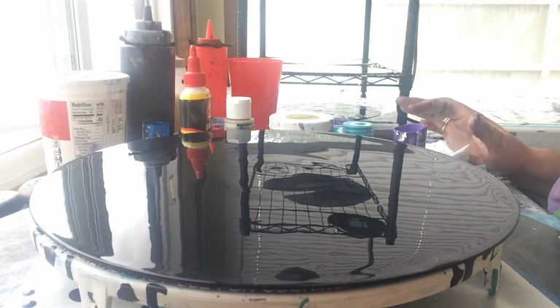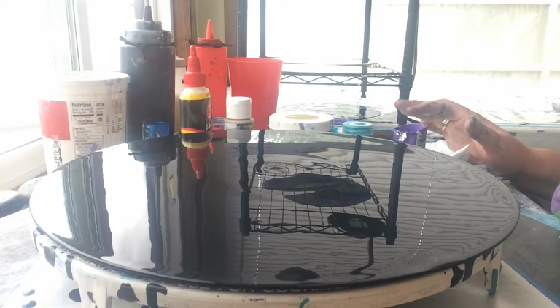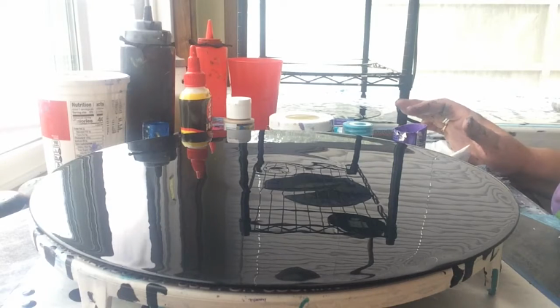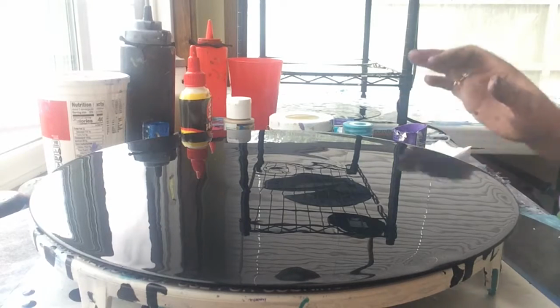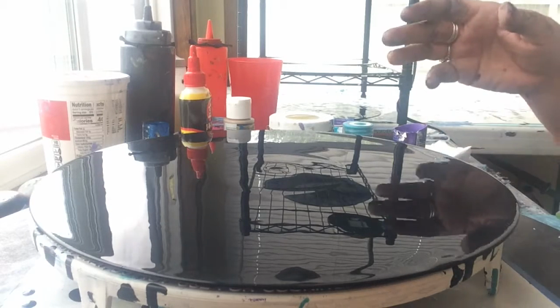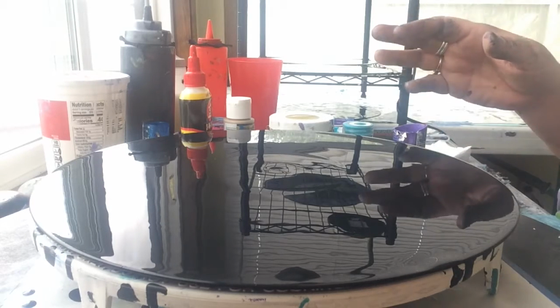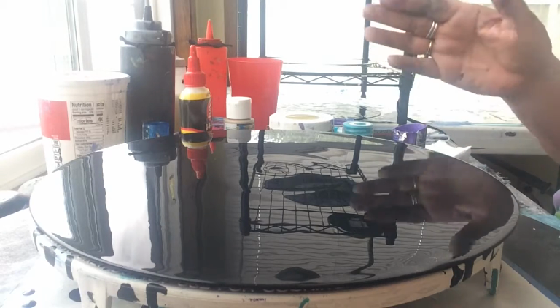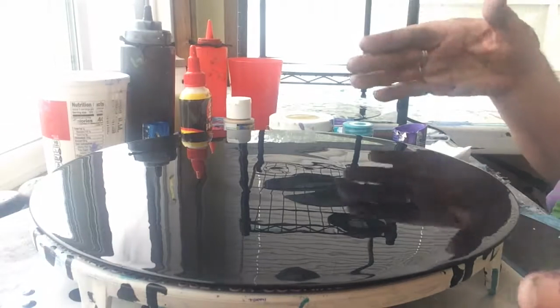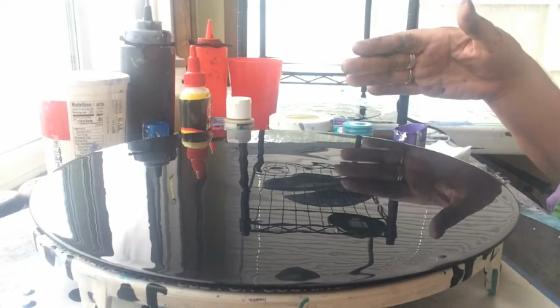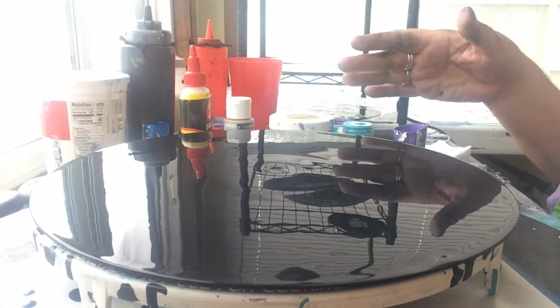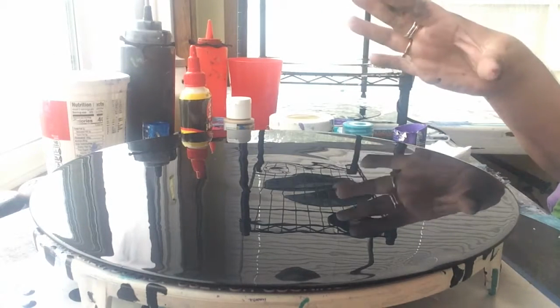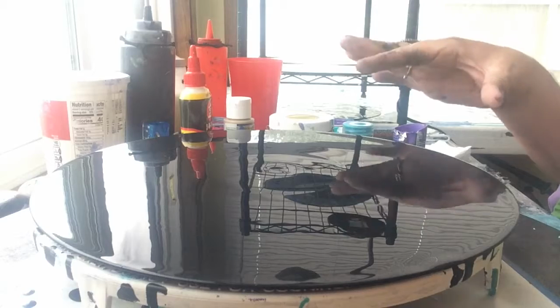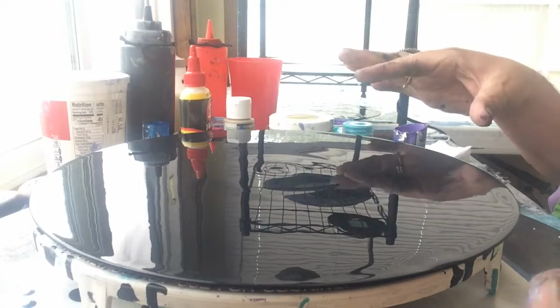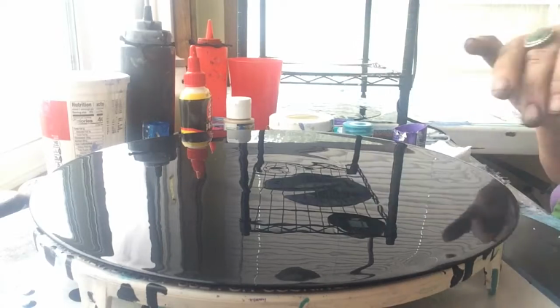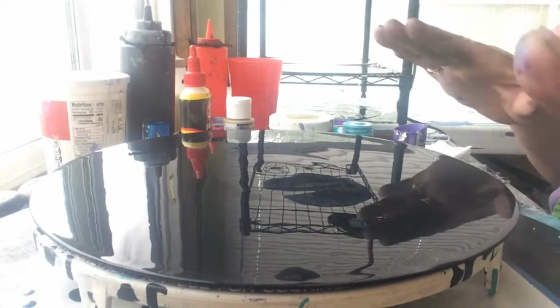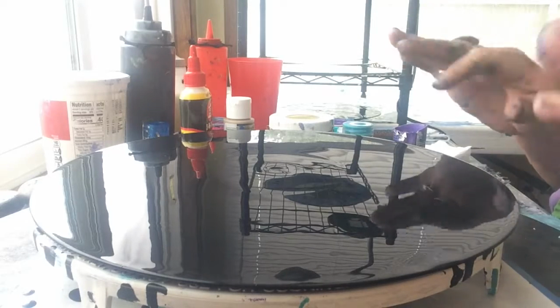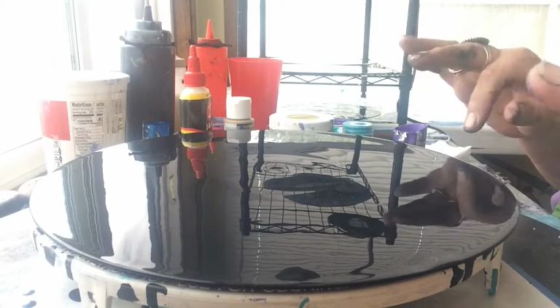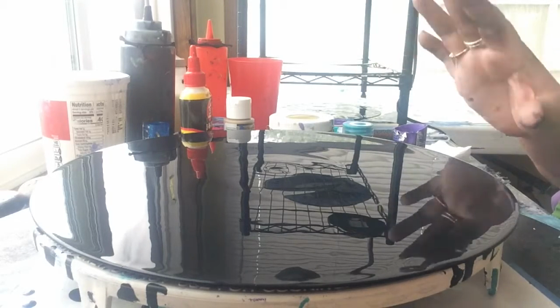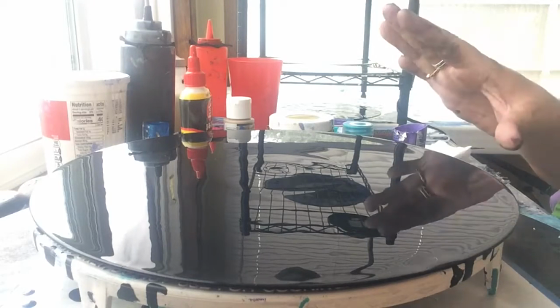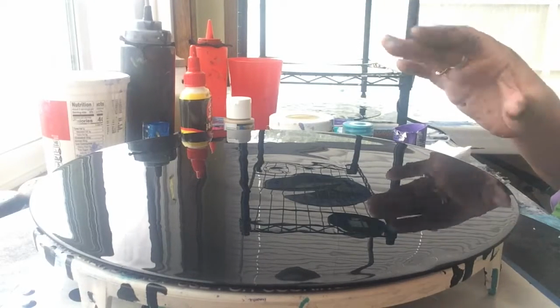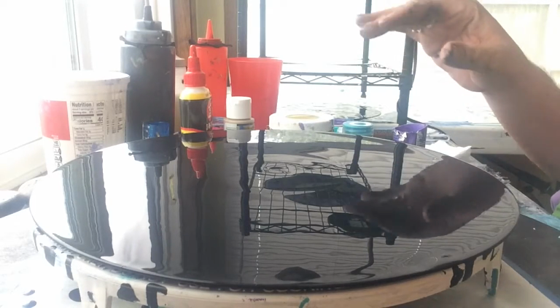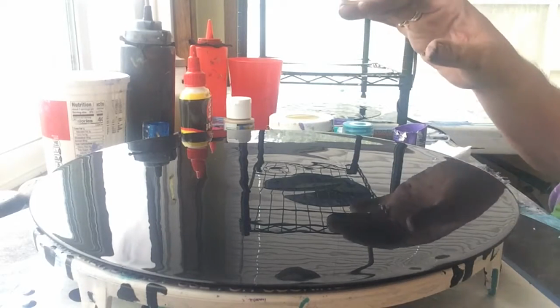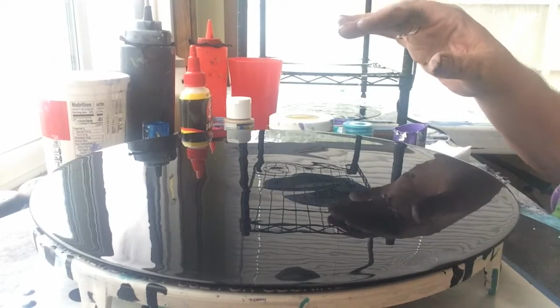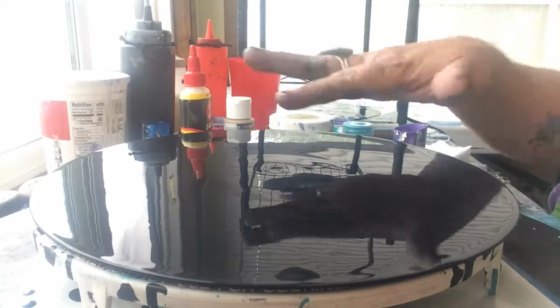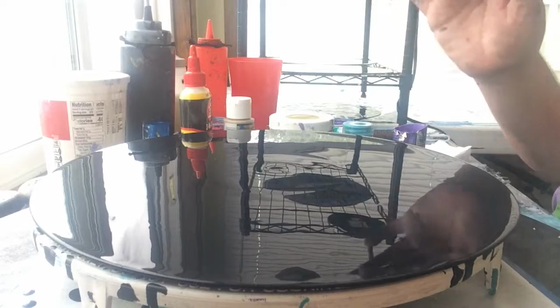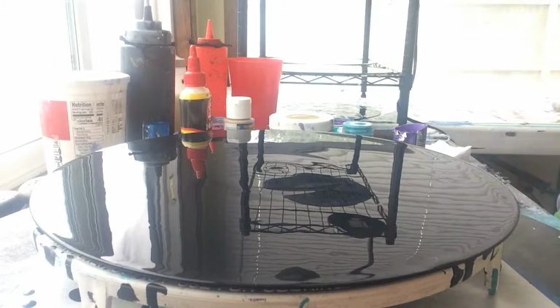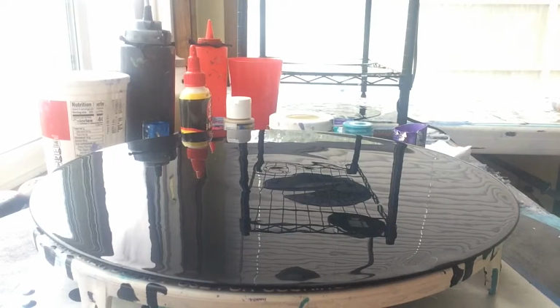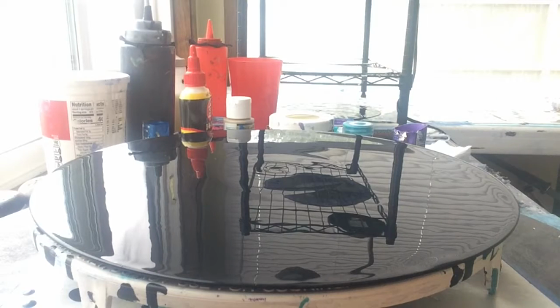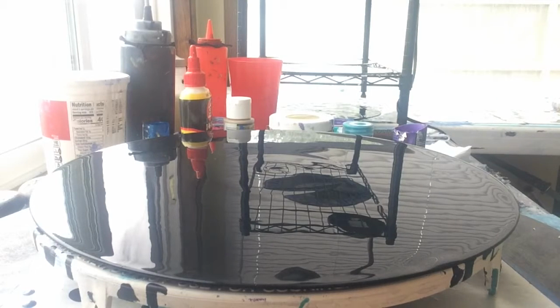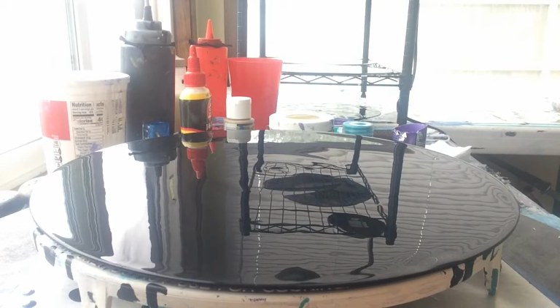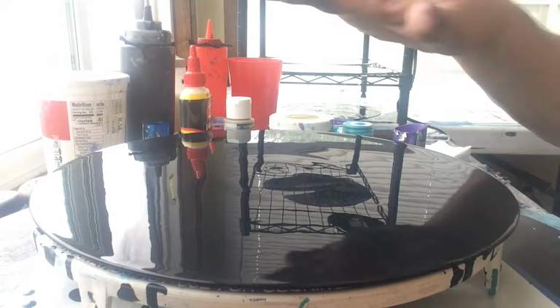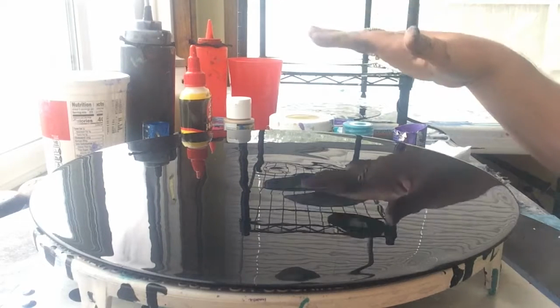Alright, I've got a vinyl record that I have already prepared. I've taped the back and the edges because it gets really goobery. And the hole. I've covered it with black.